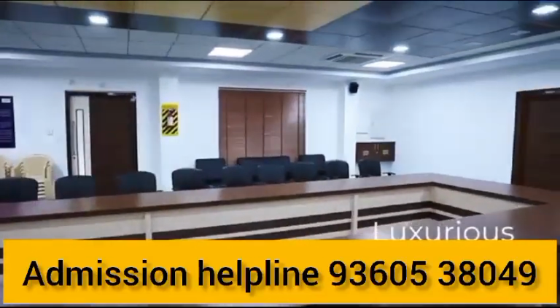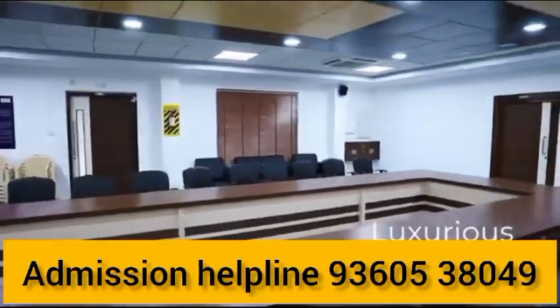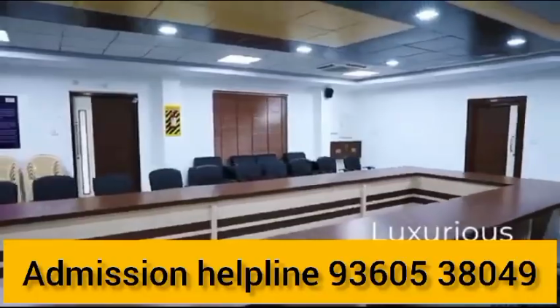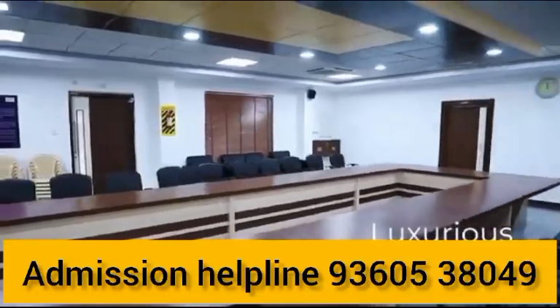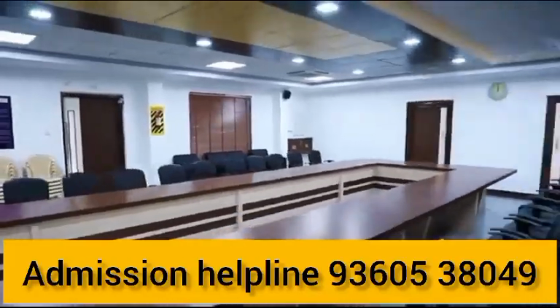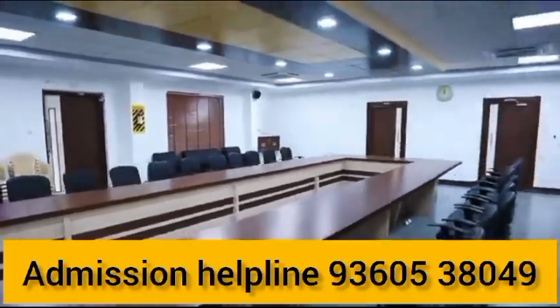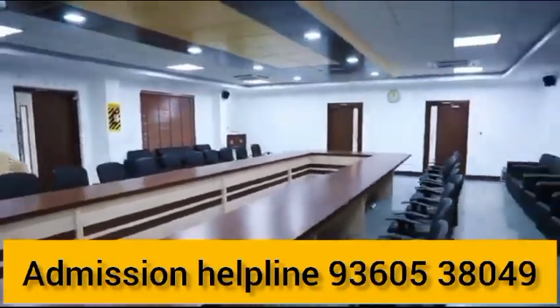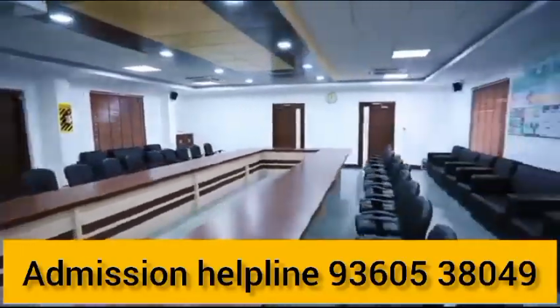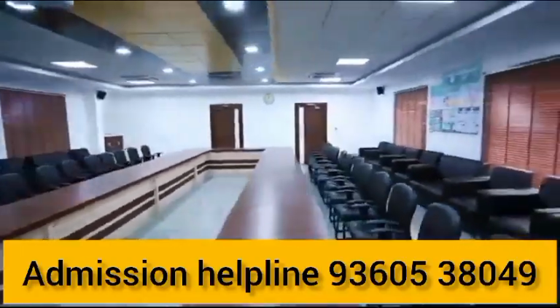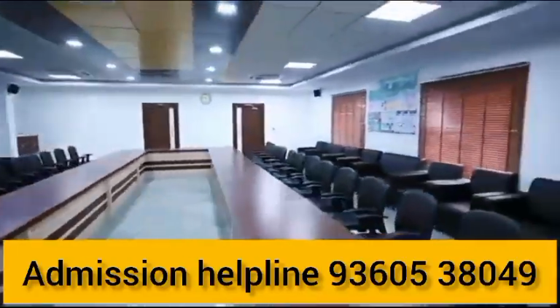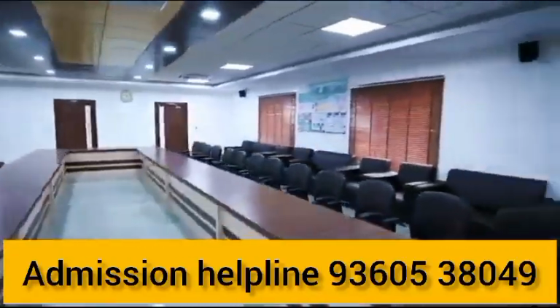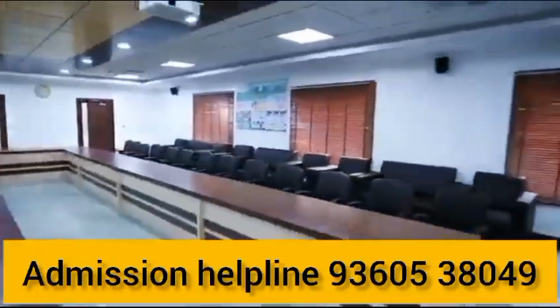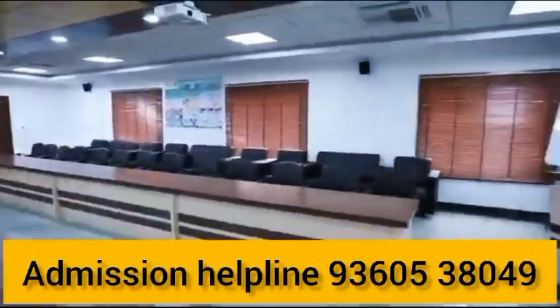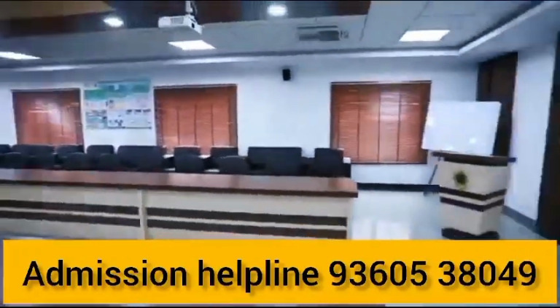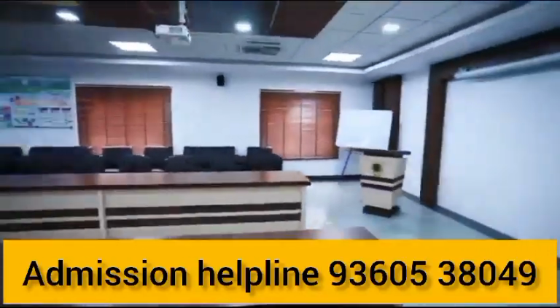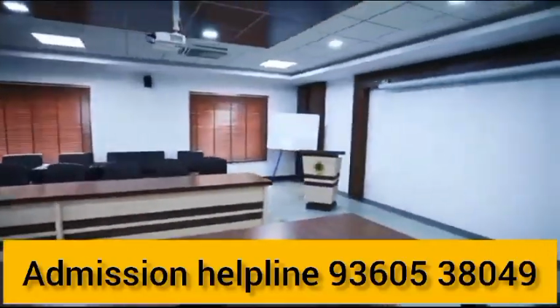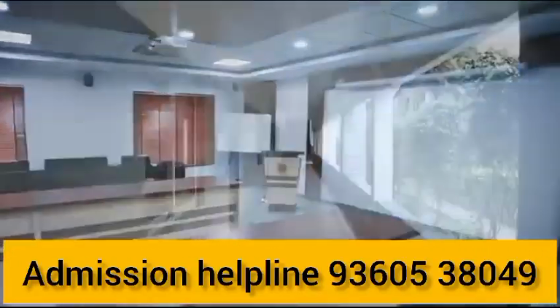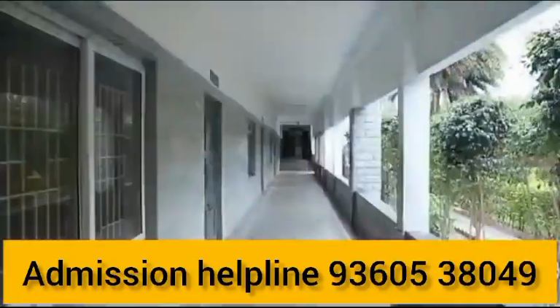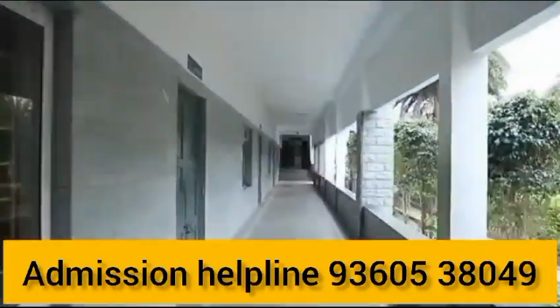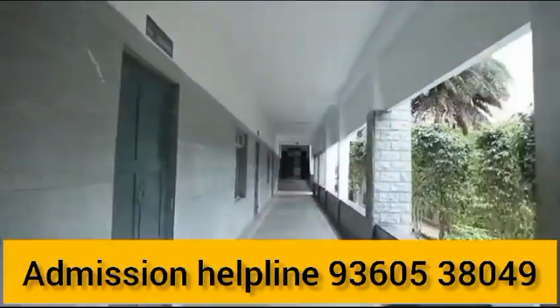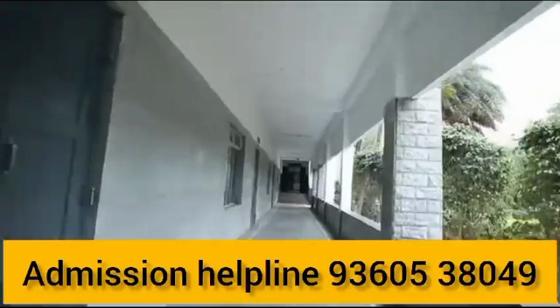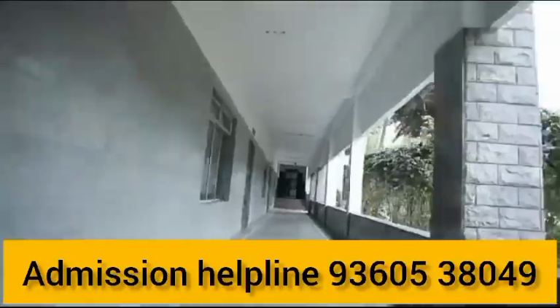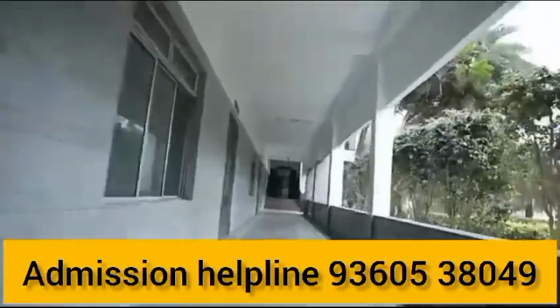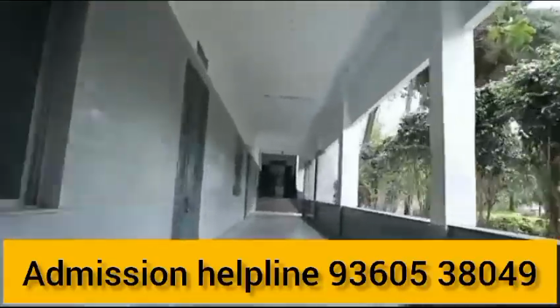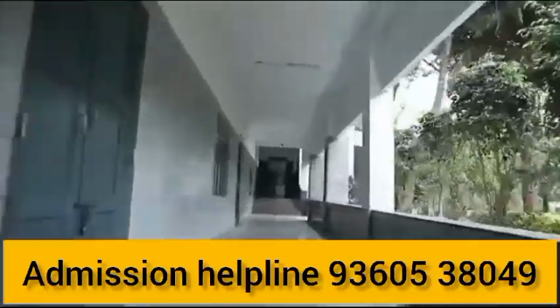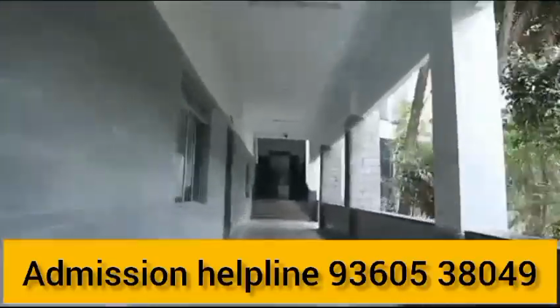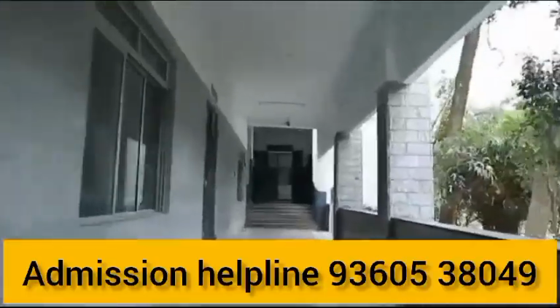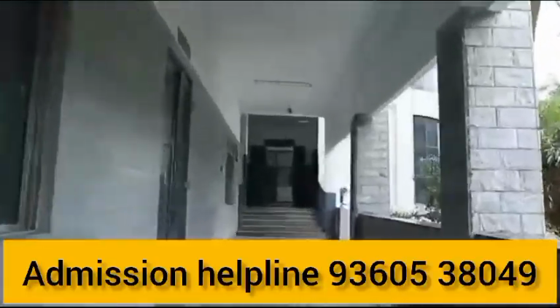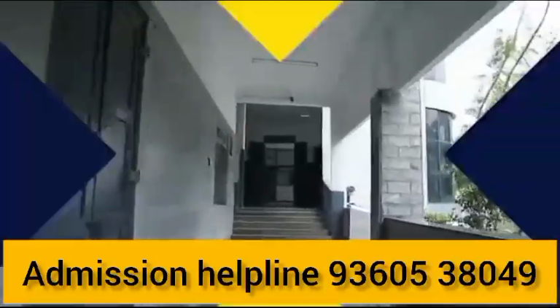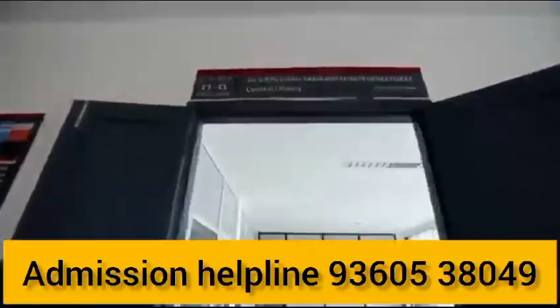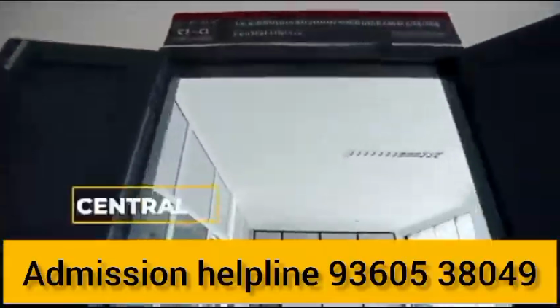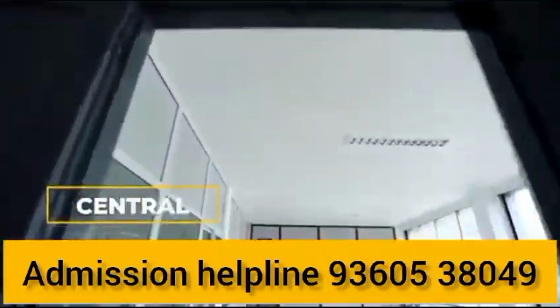Postgraduate programs include M.E. and M.Tech in Structural Engineering, Power Electronics and Drives, VLSI Design, and Engineering Design. They also offer these courses with 15 plus value additions.